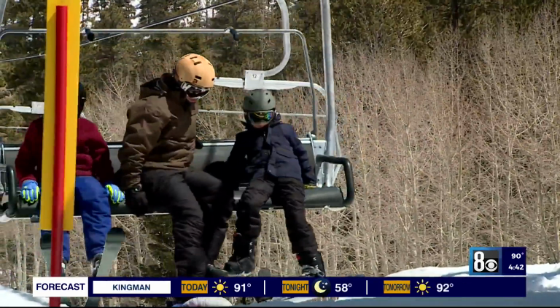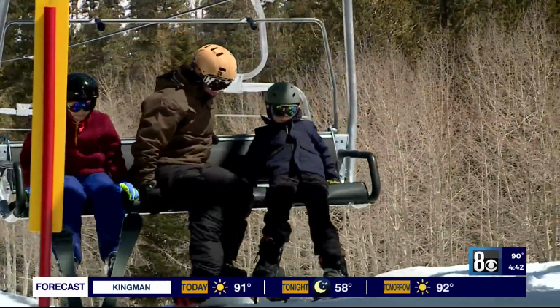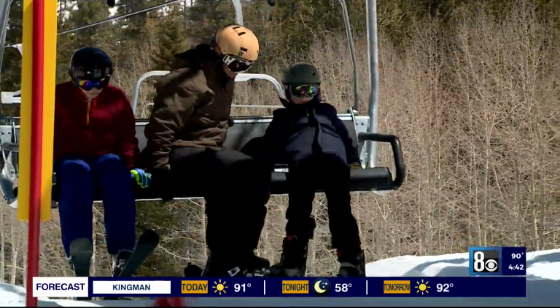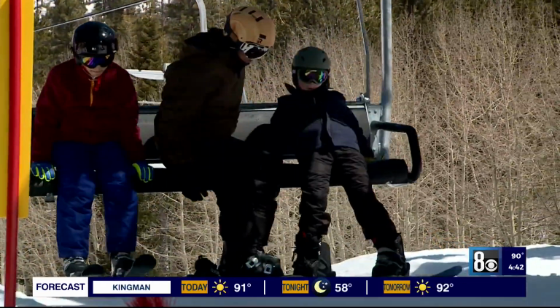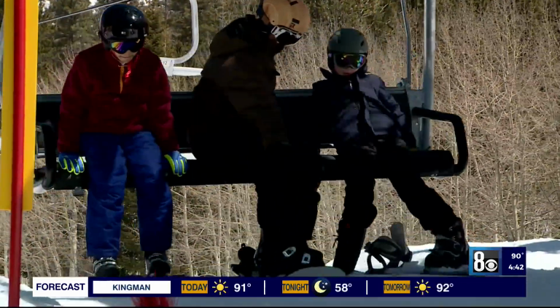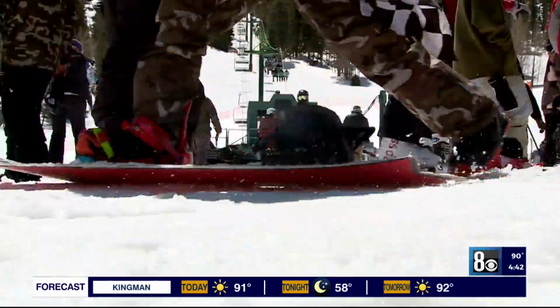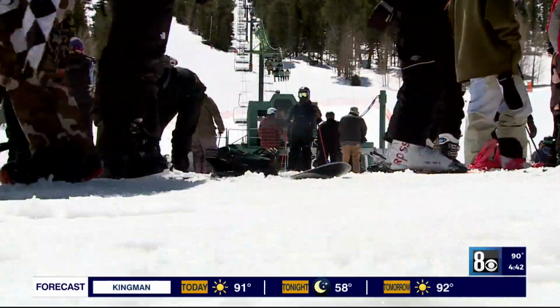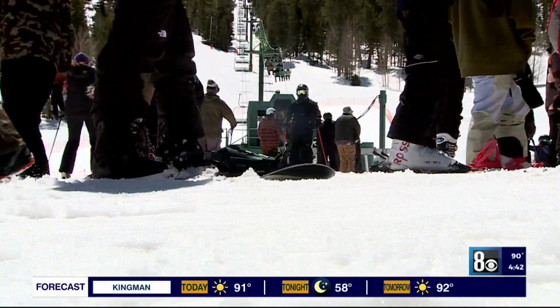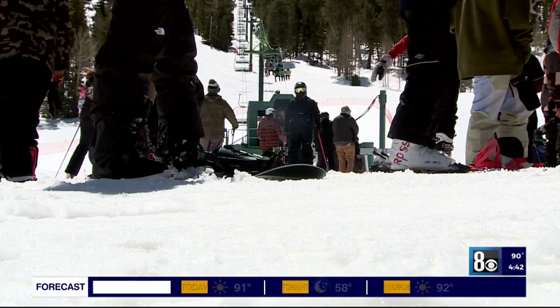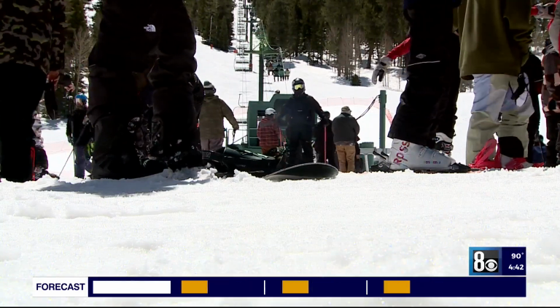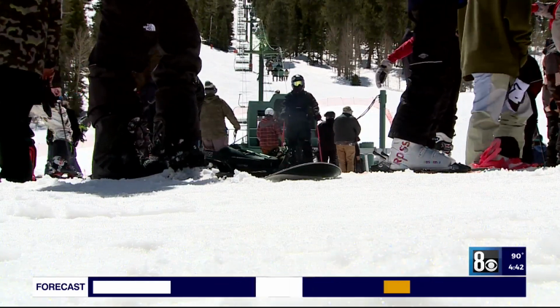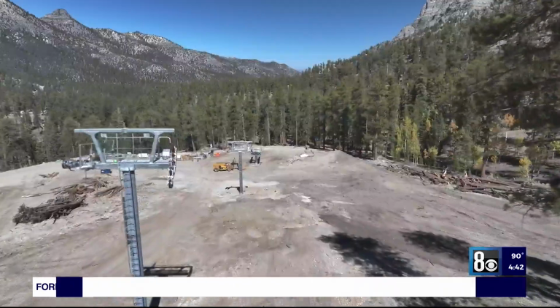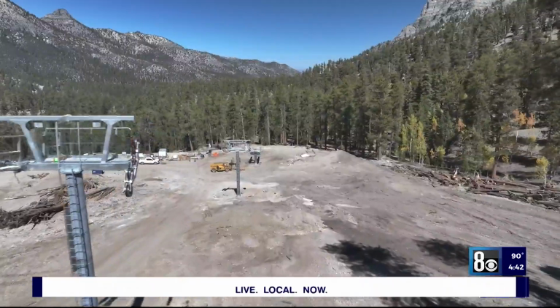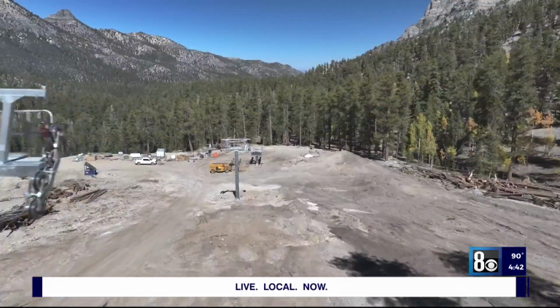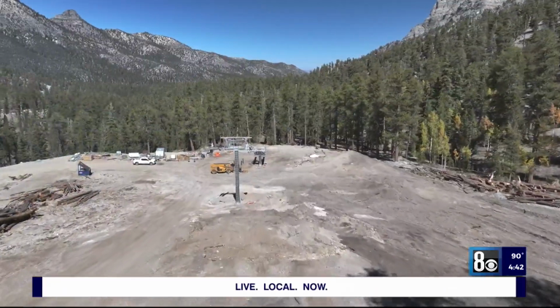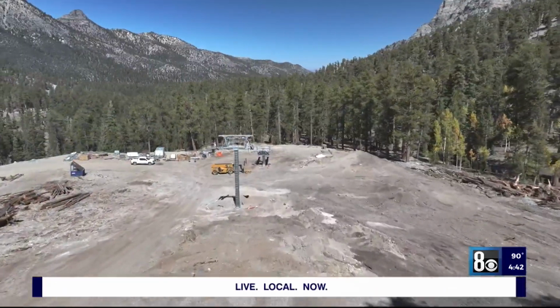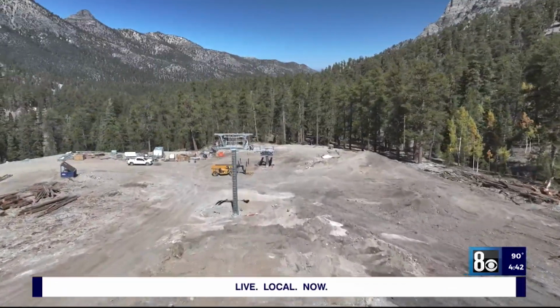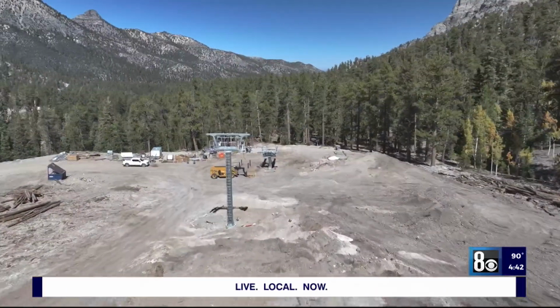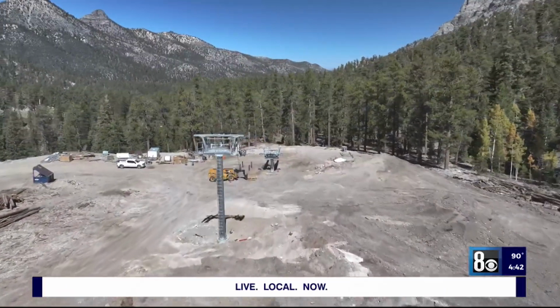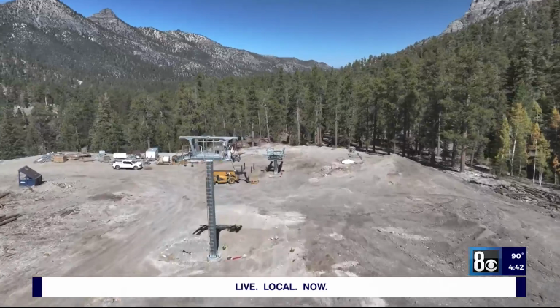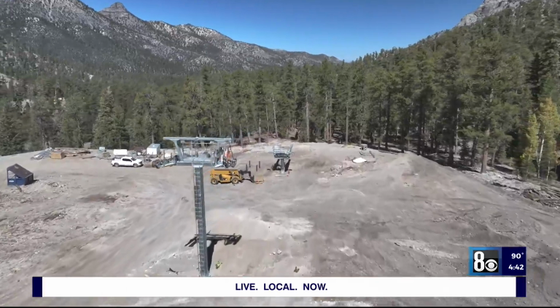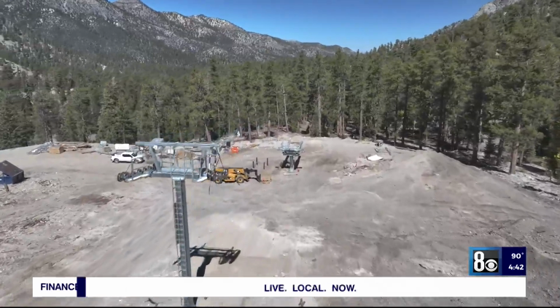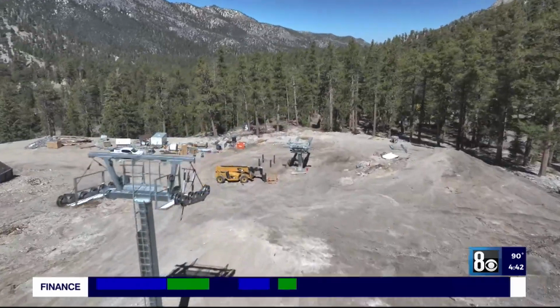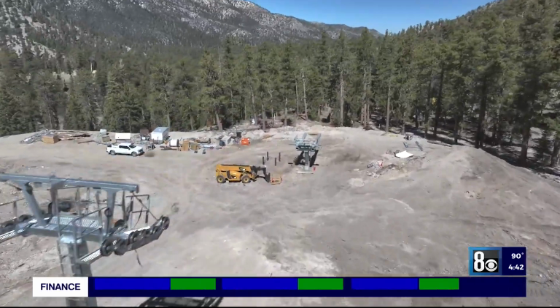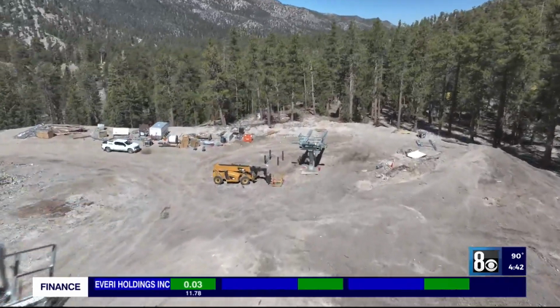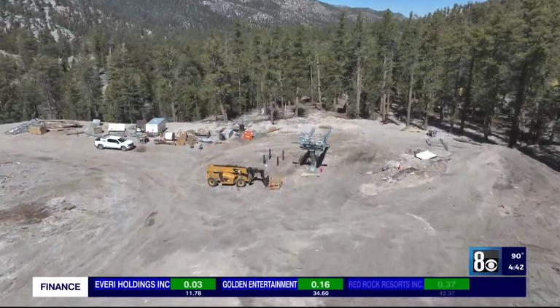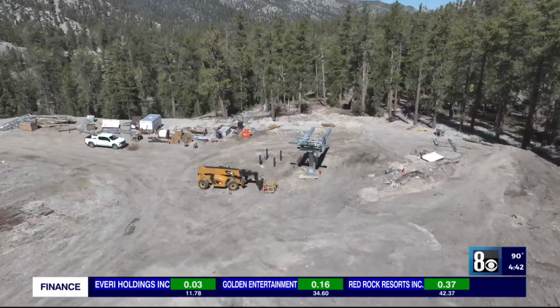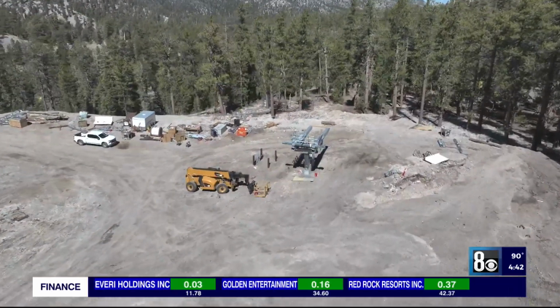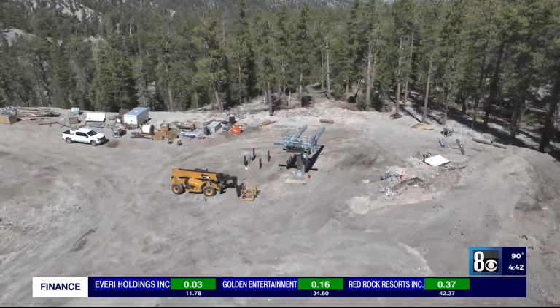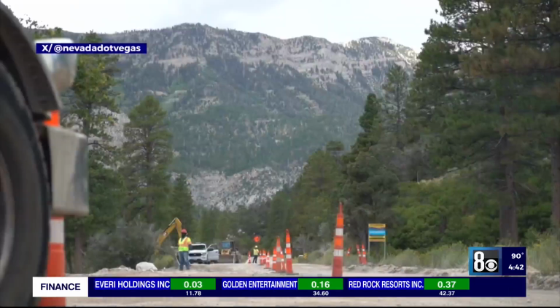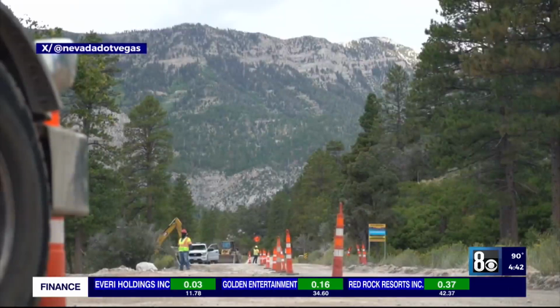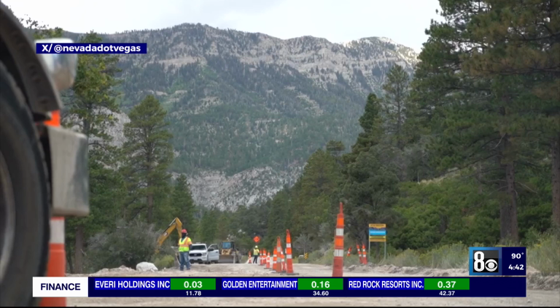Hooper says outdoor recreation has increased in Nevada and Lee Canyon is keeping up with the growth. A new quad chairlift and a new conveyor lift, both of which are going to access some amazing new beginner ski terrain.